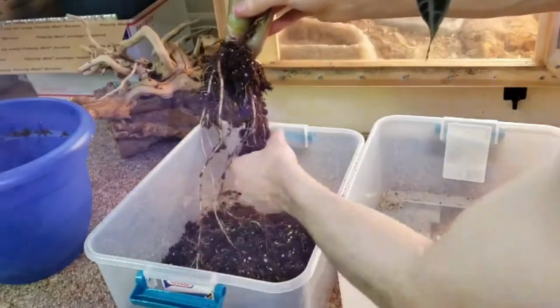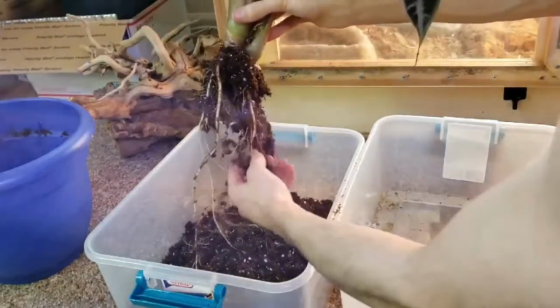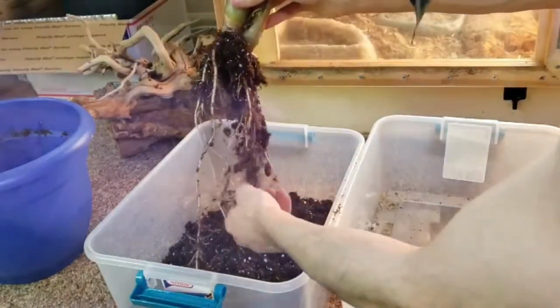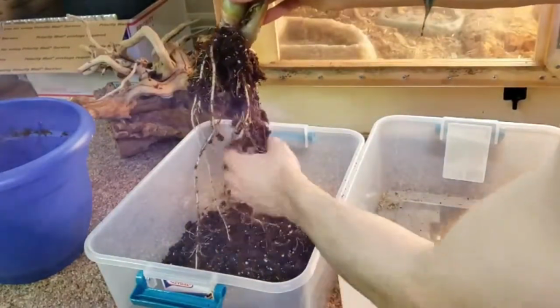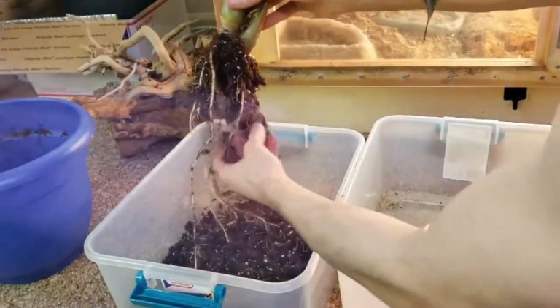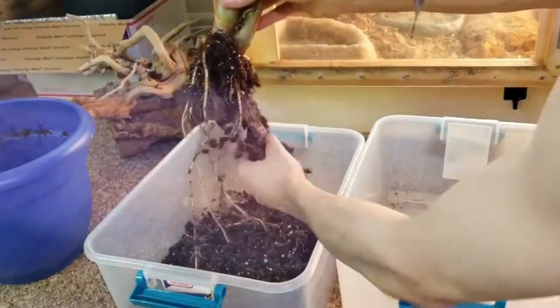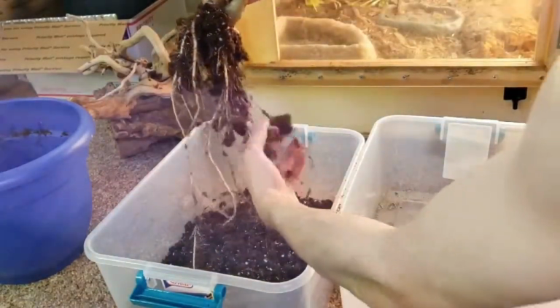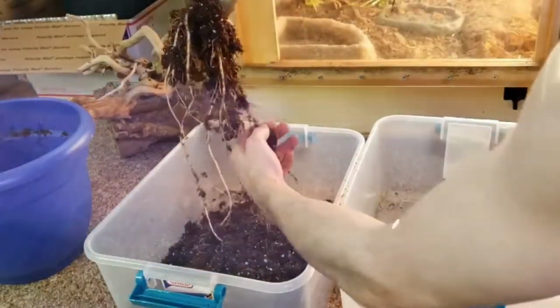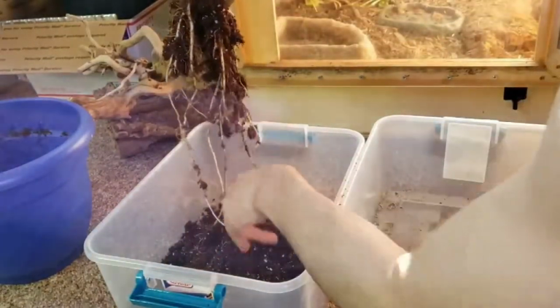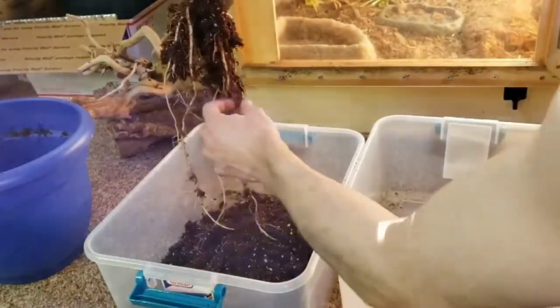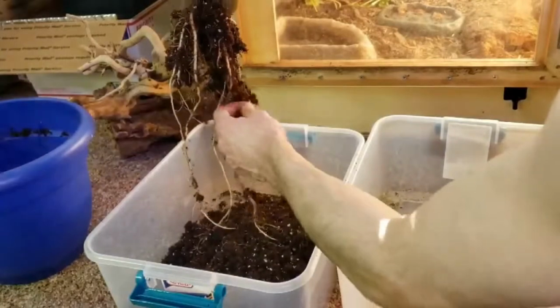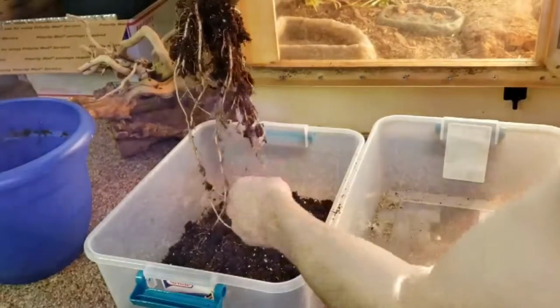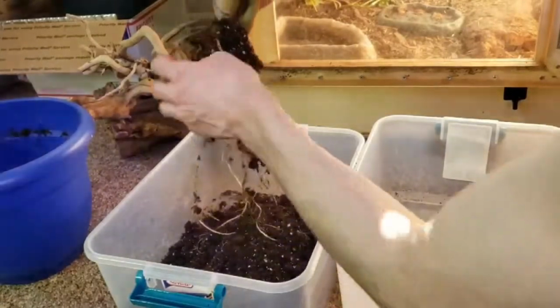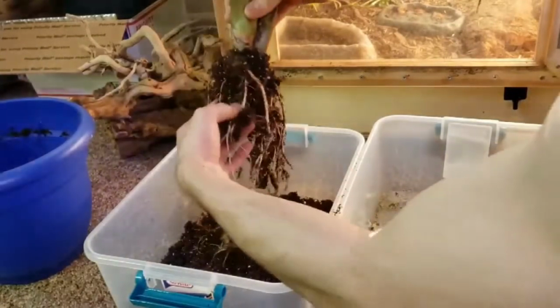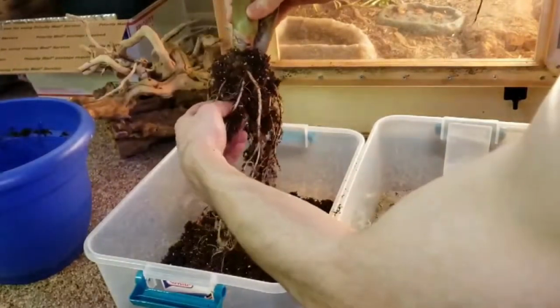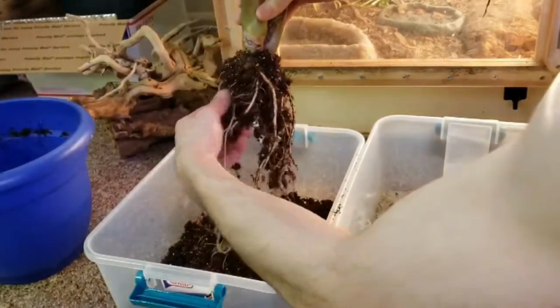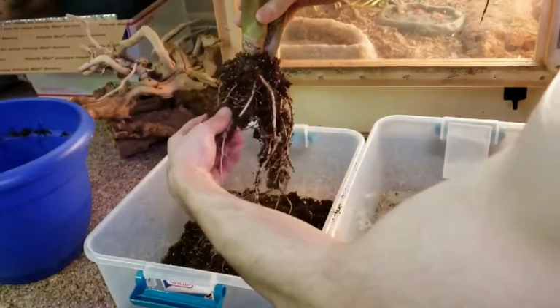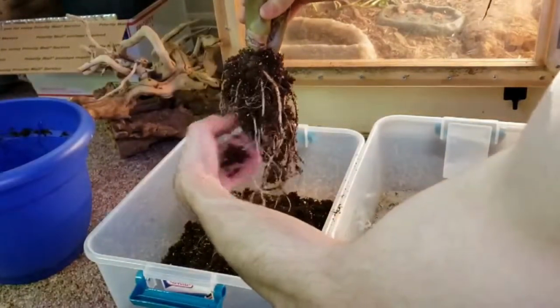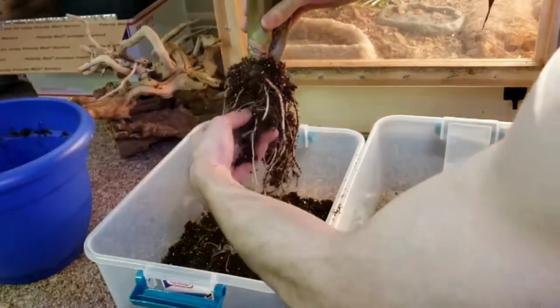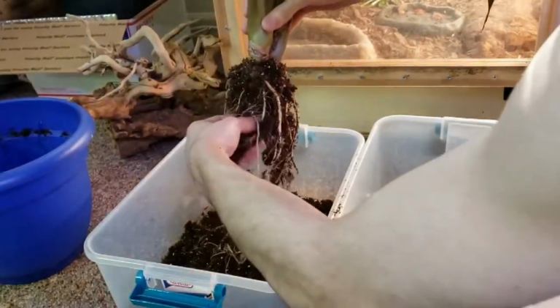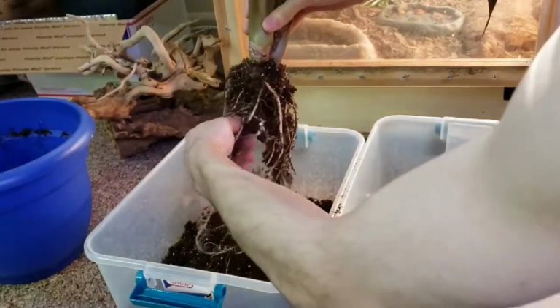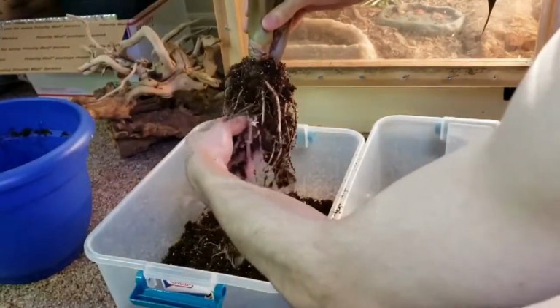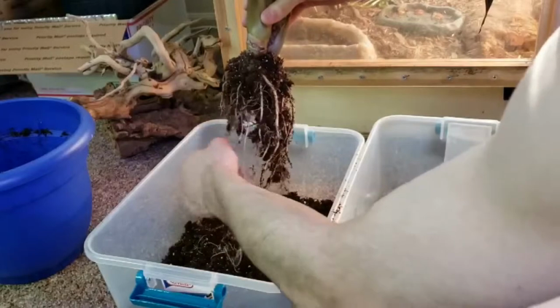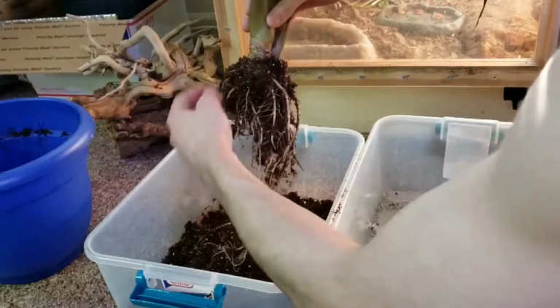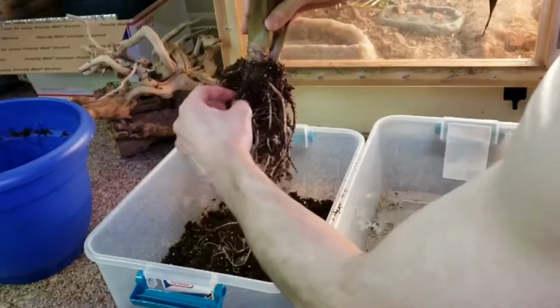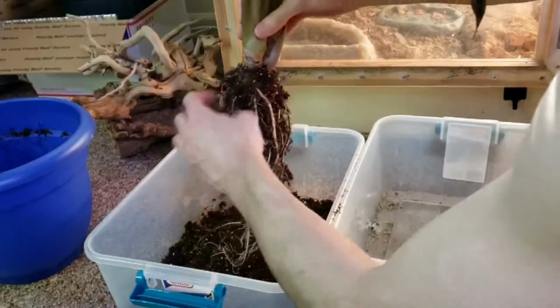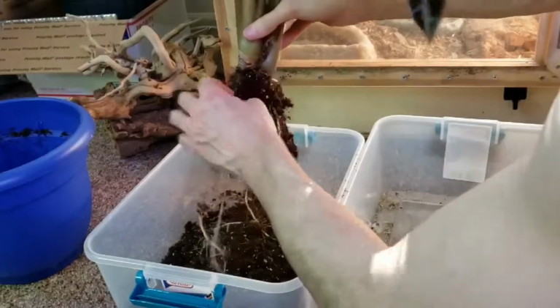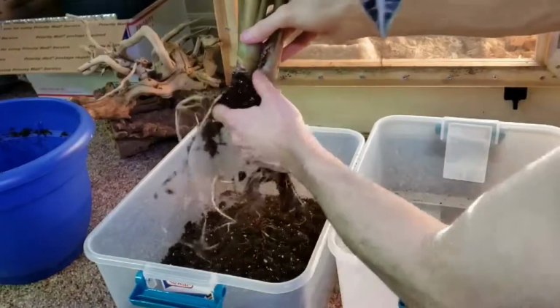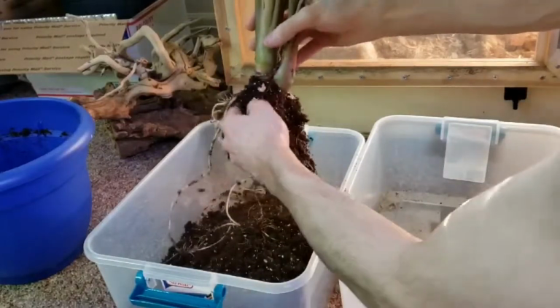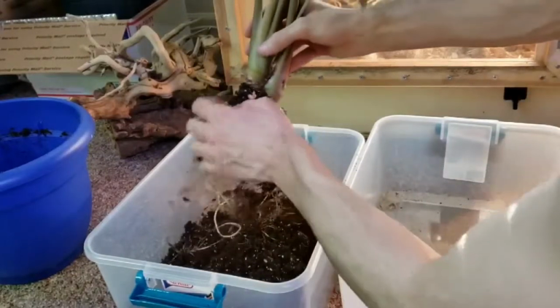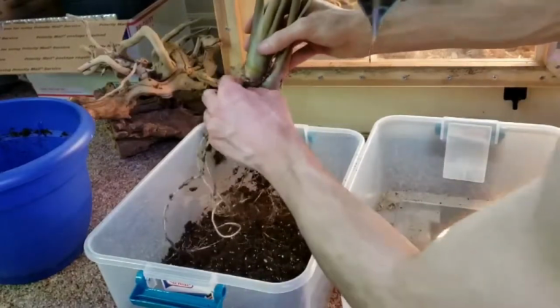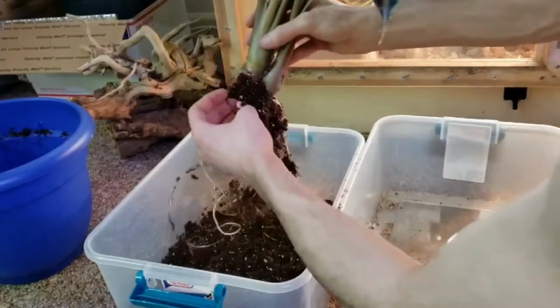What you want to do with the roots is you kind of want to feel the dirt out — I don't know if that's the correct term — but just kind of move your fingers around to get some of the dirt off of the more sensitive roots.